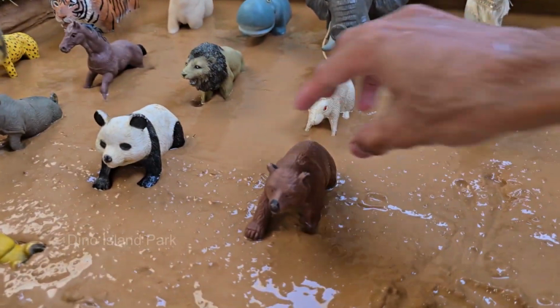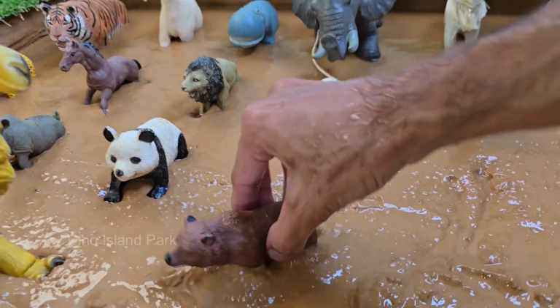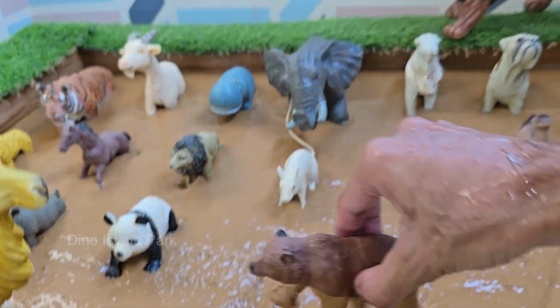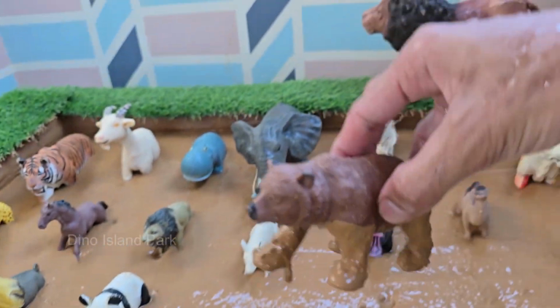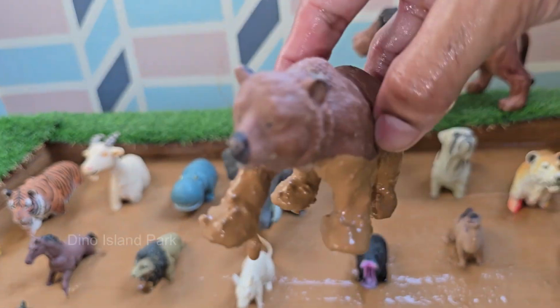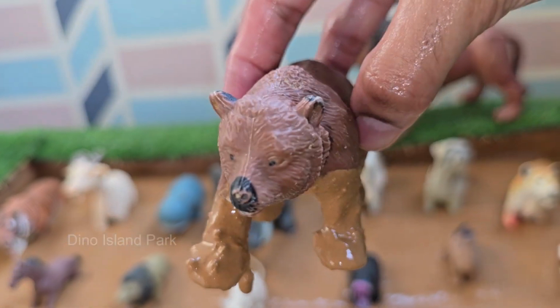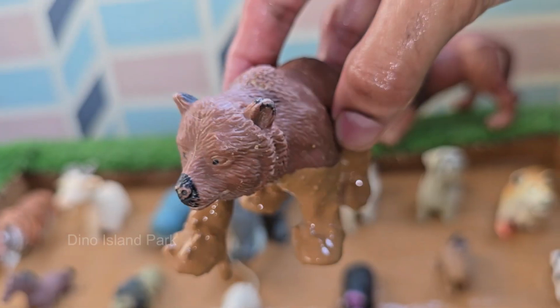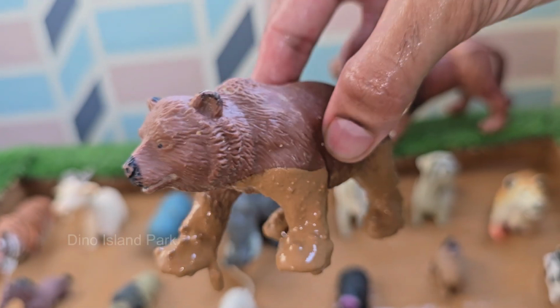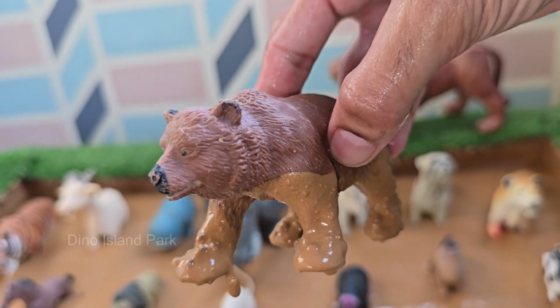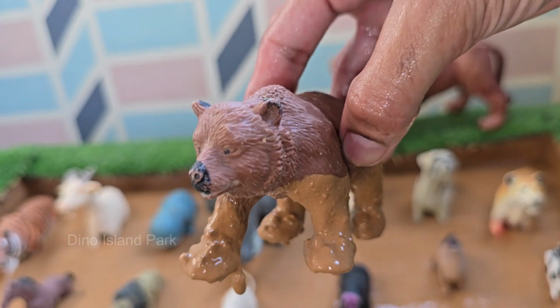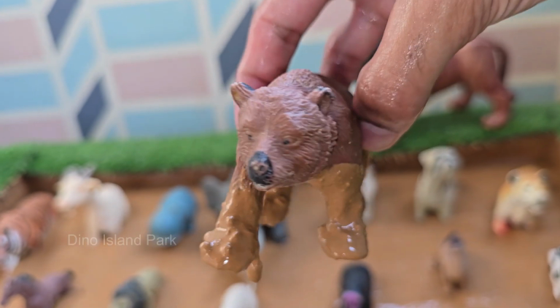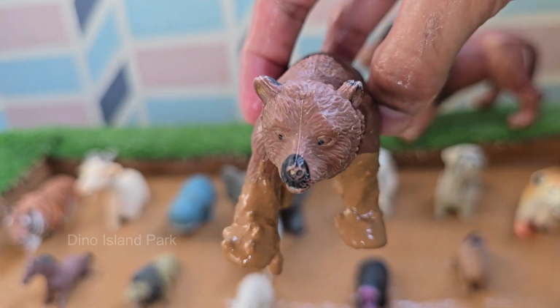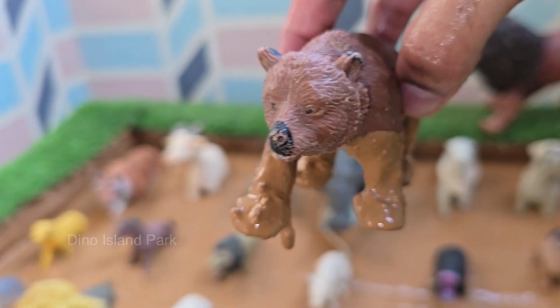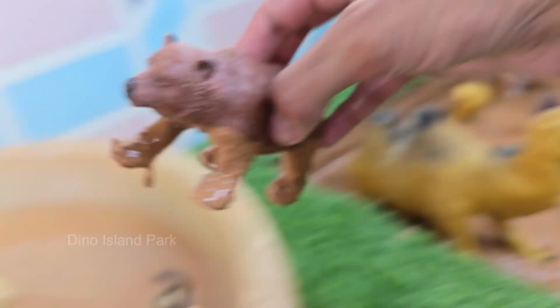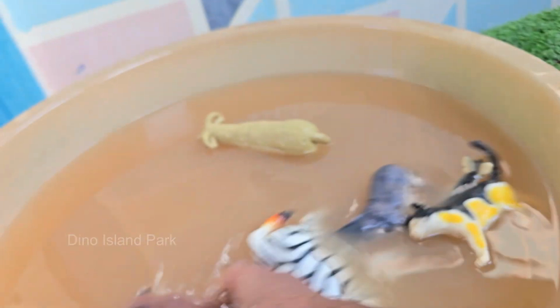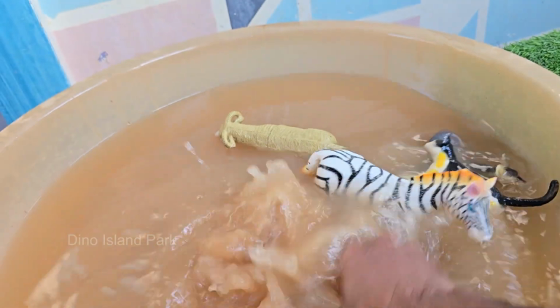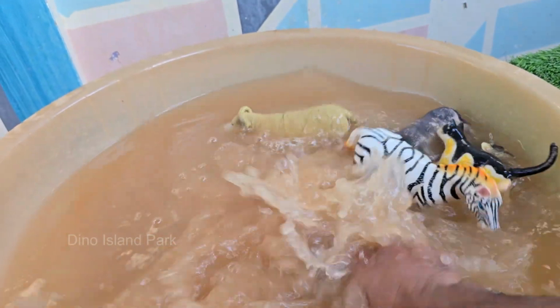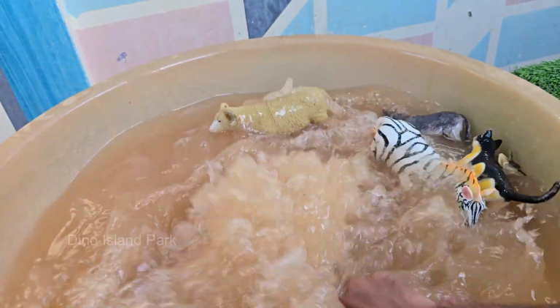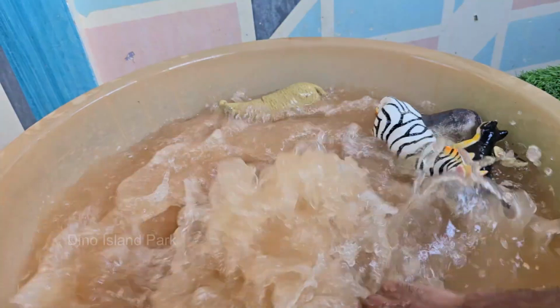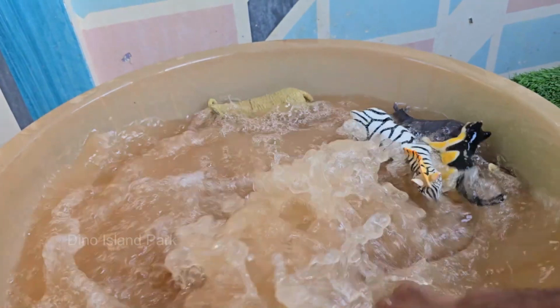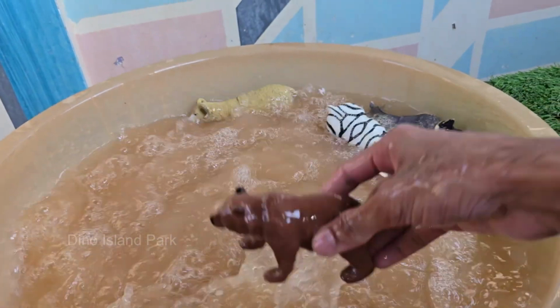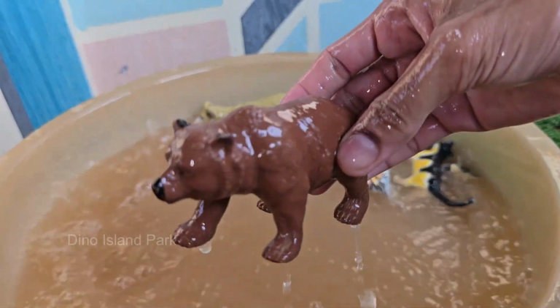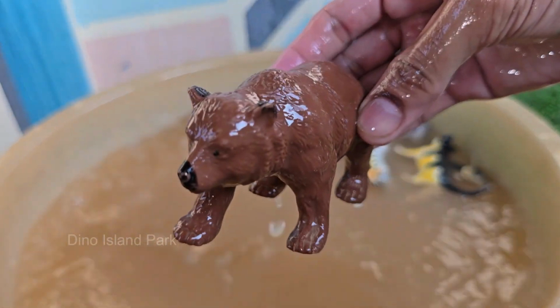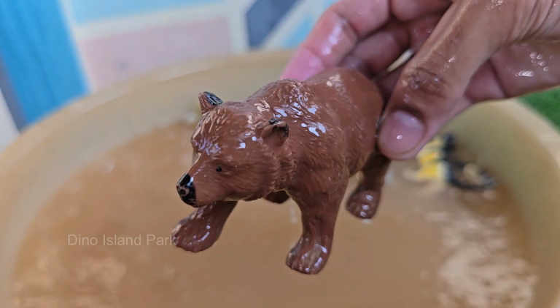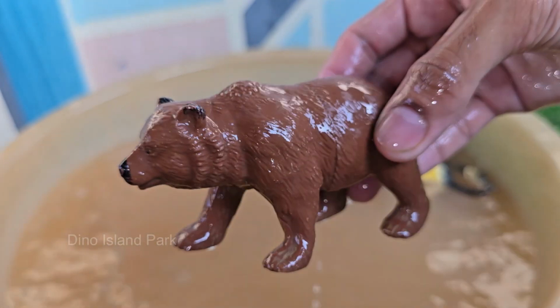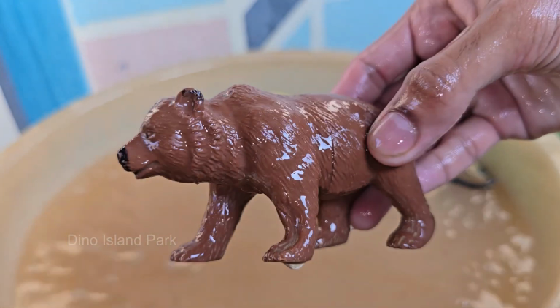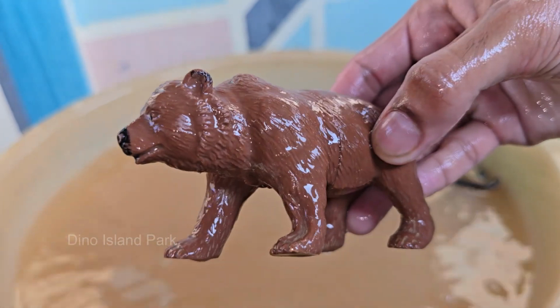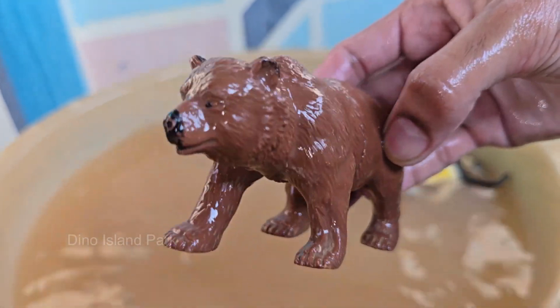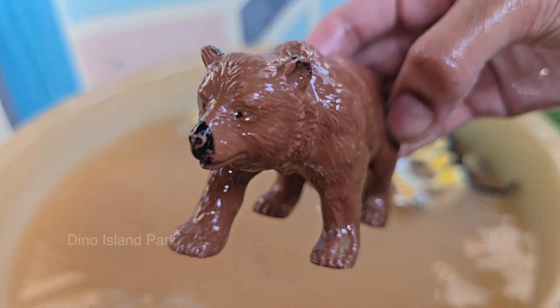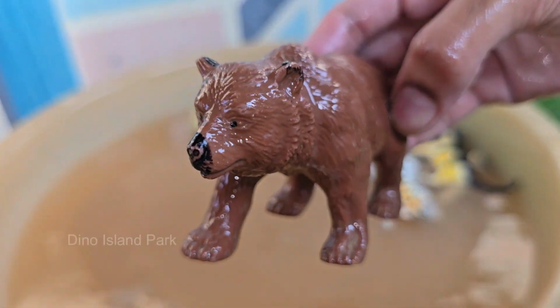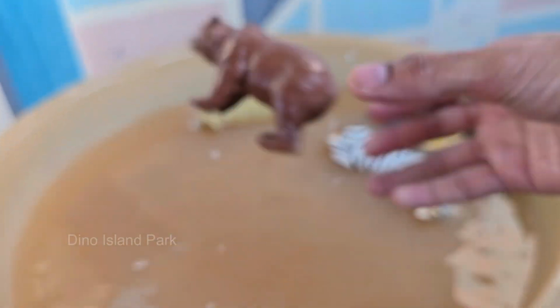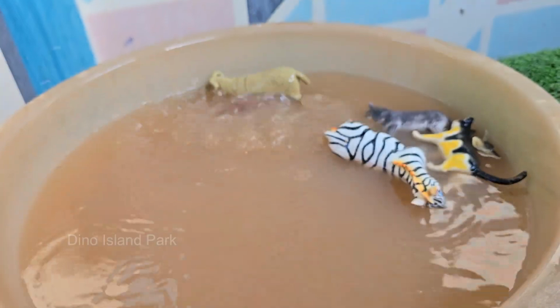Bears live in forests, mountains, tundras, and even icy Arctic regions. Bears are mammals and belong to the family Ursidae. They have strong bodies, thick fur, and powerful claws for digging and climbing.